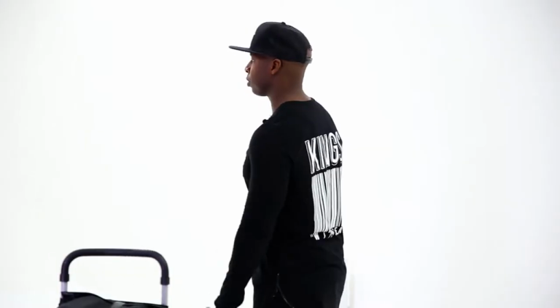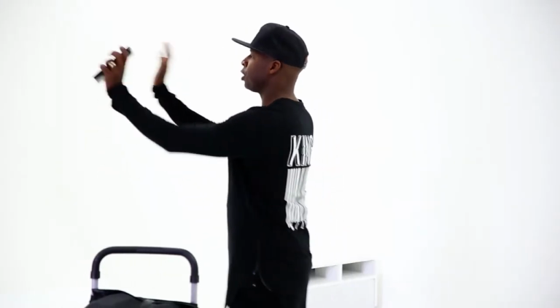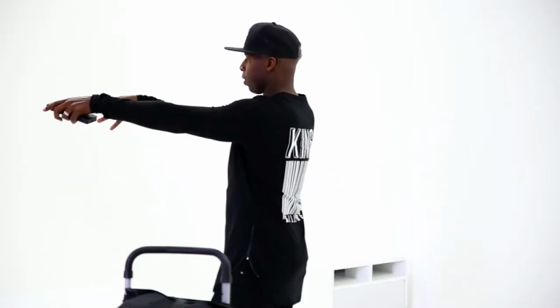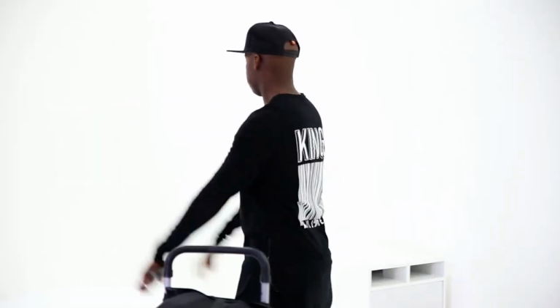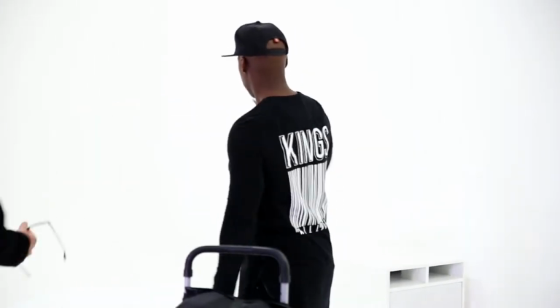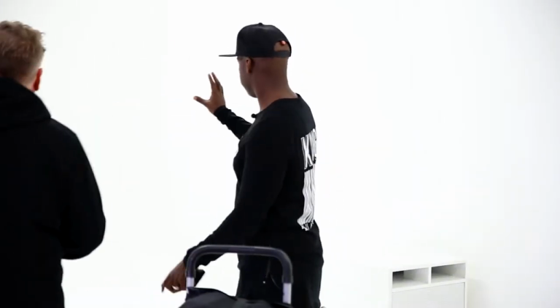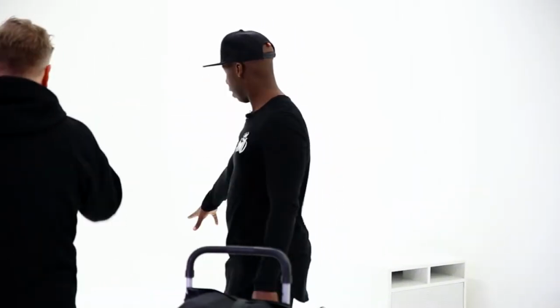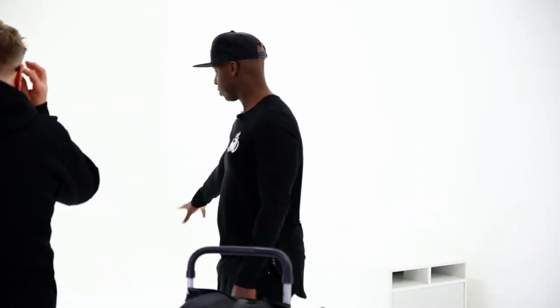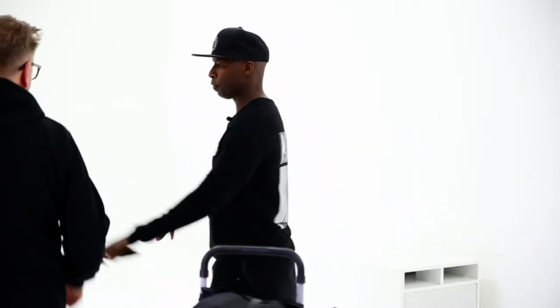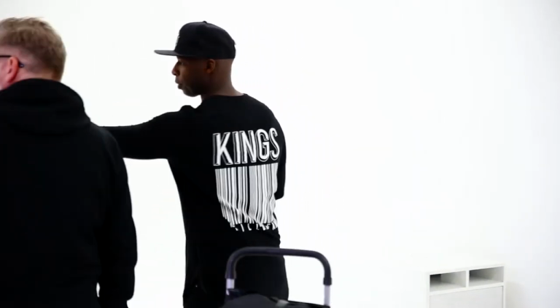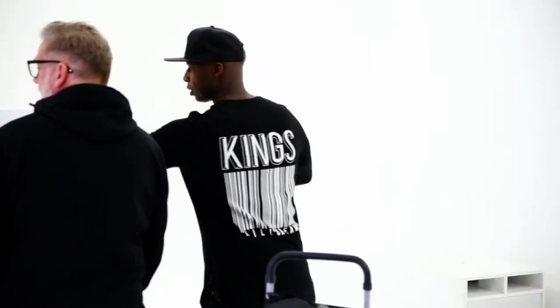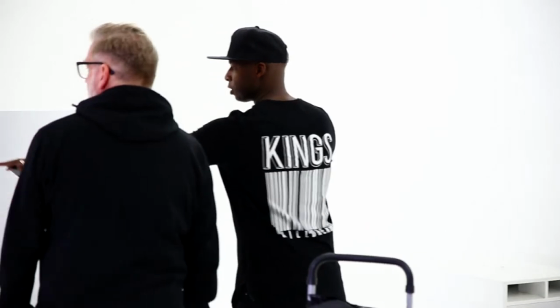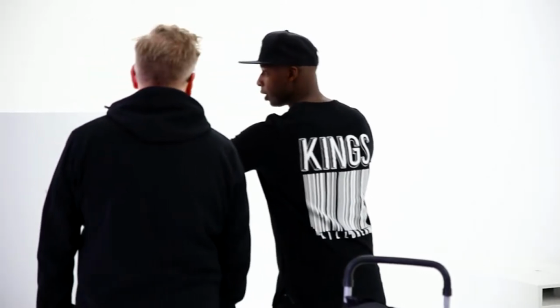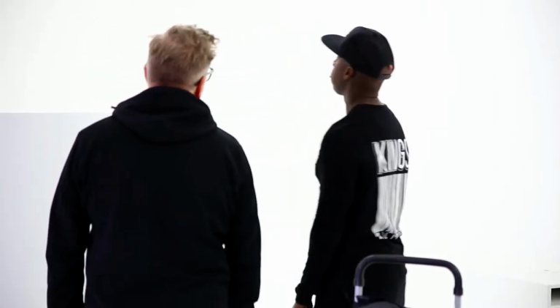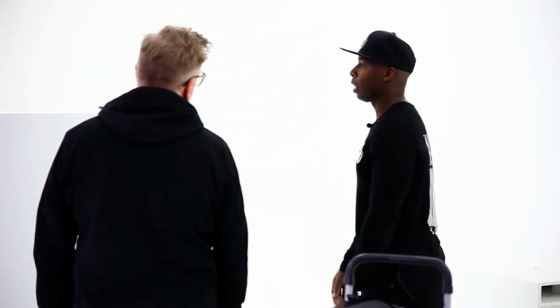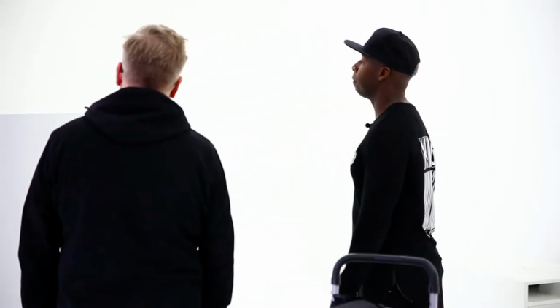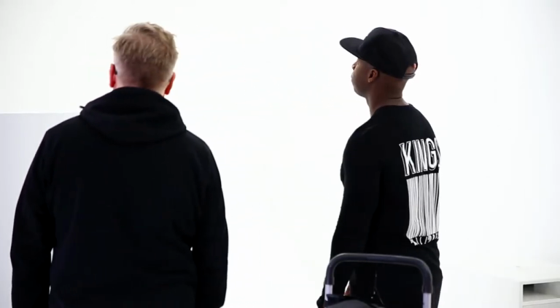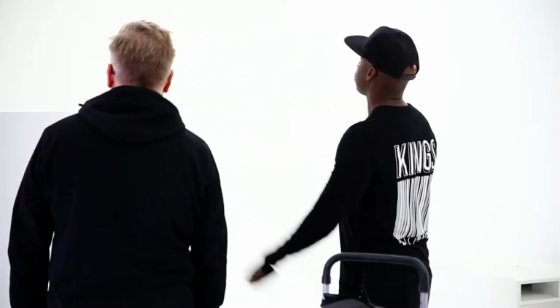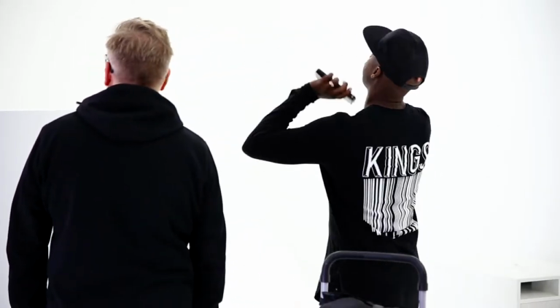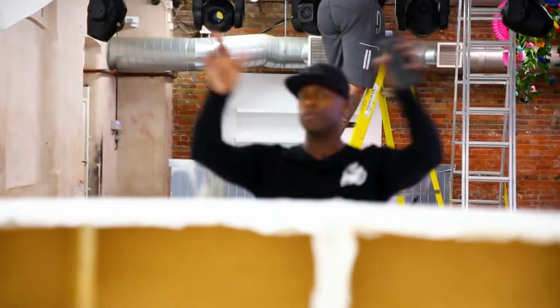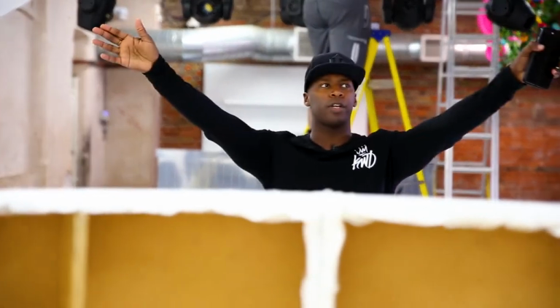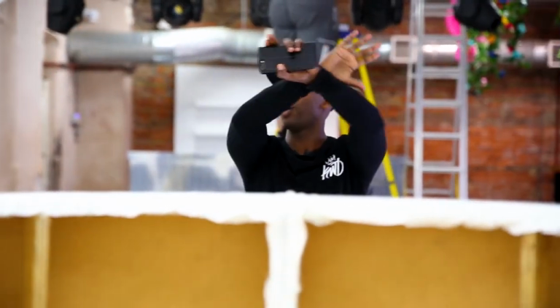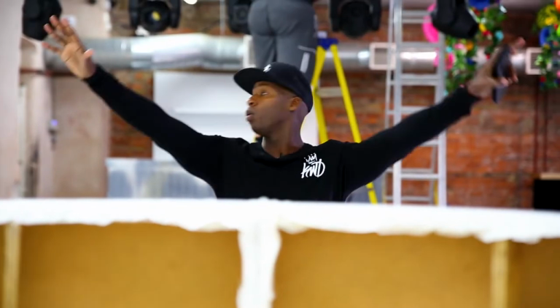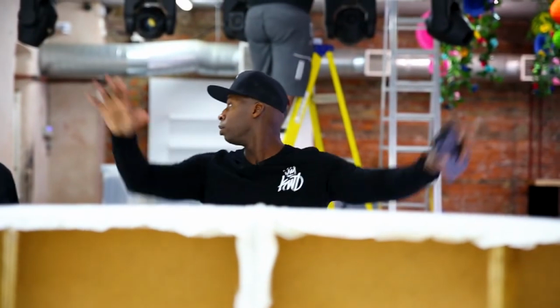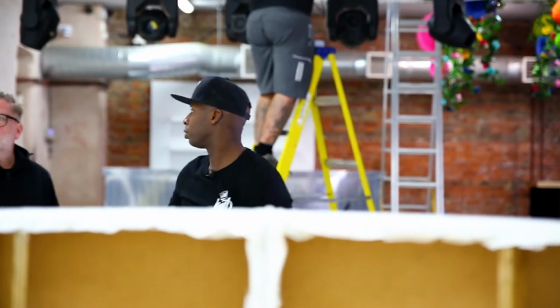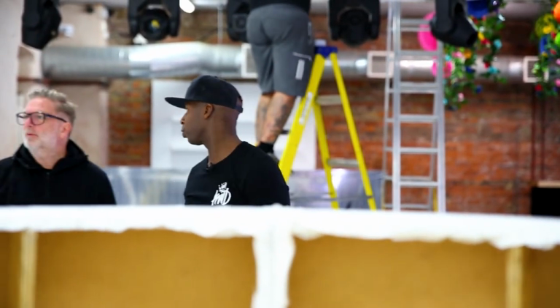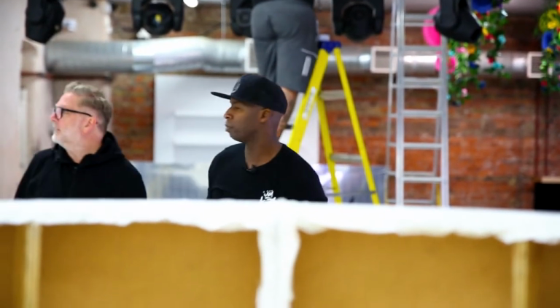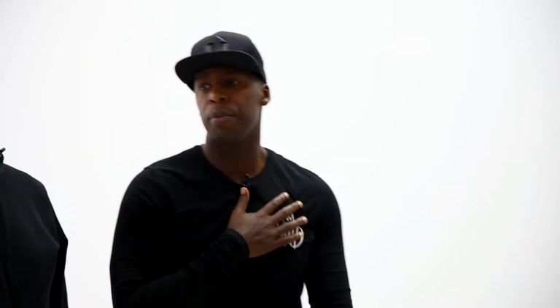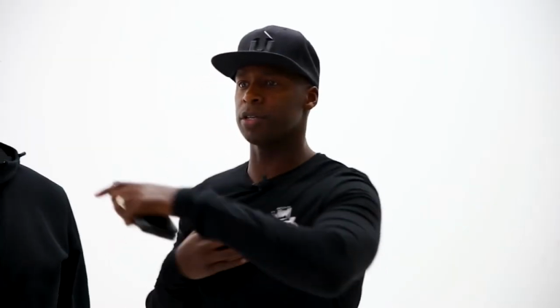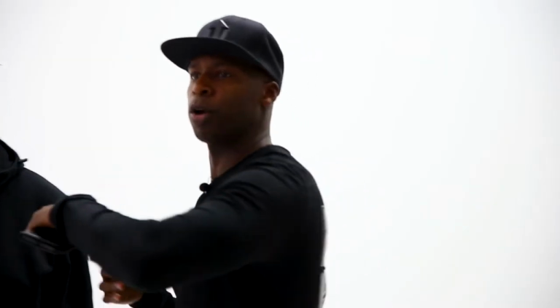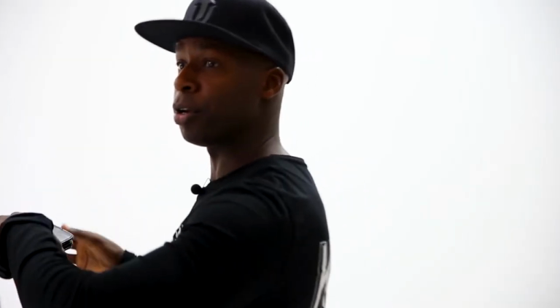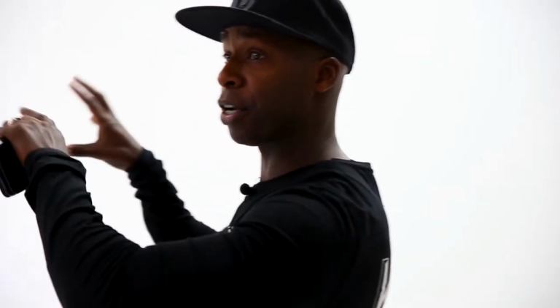DJ booth here, we'll have a saxophonist and percussionist either side, and then with the spread of the projection — how's it going, is it going to fill the whole space? That's awesome. Simon, this is Michael who's doing the projection.